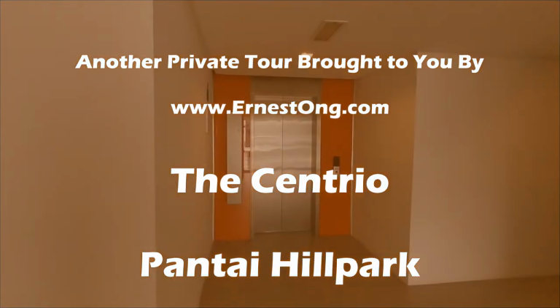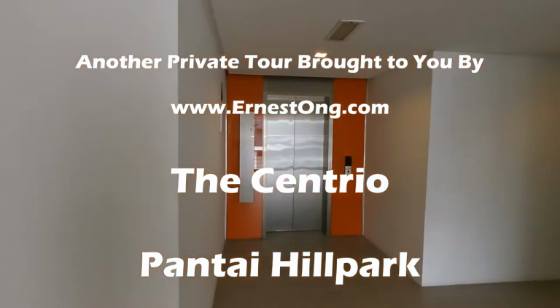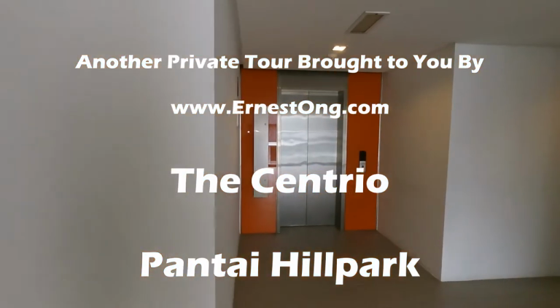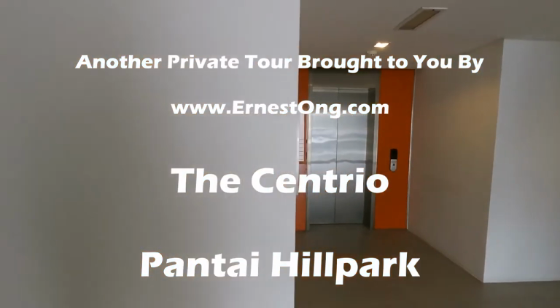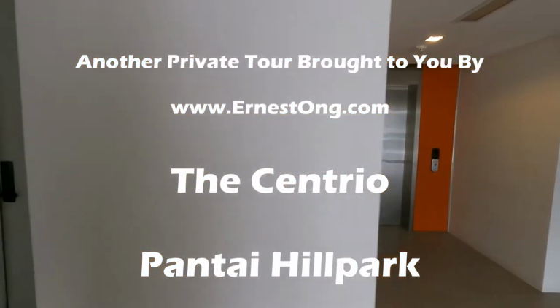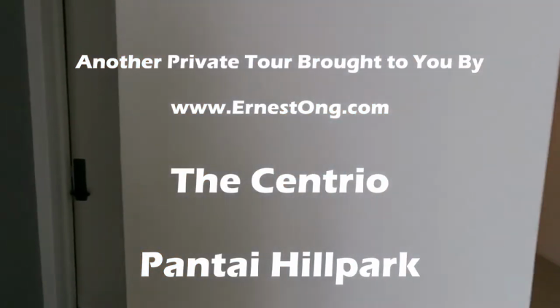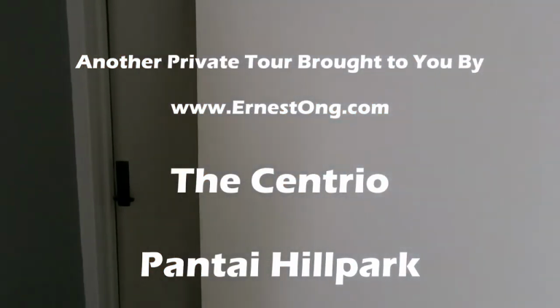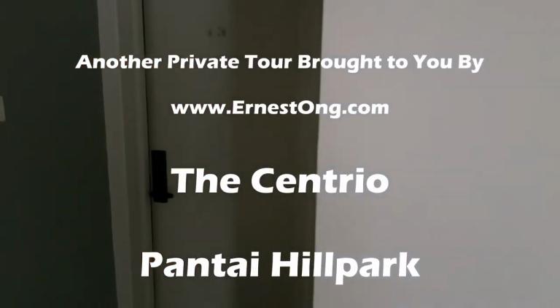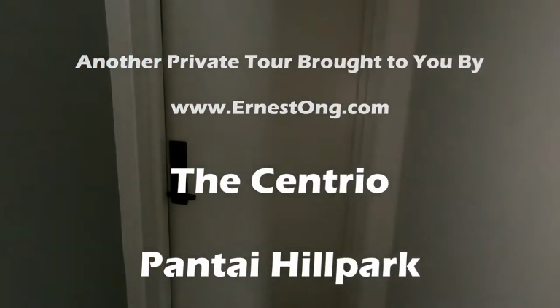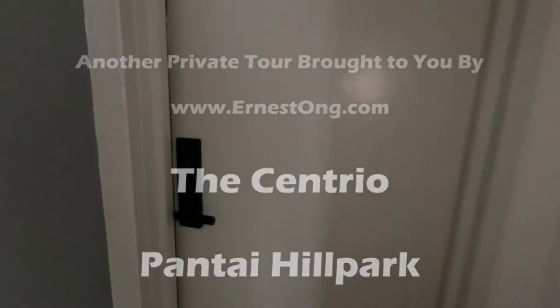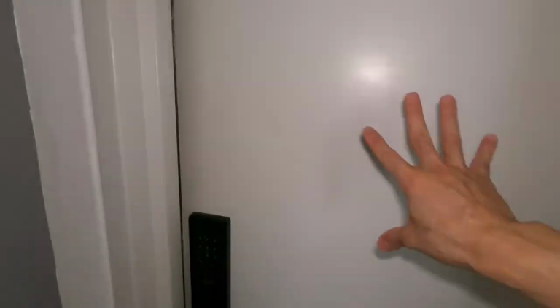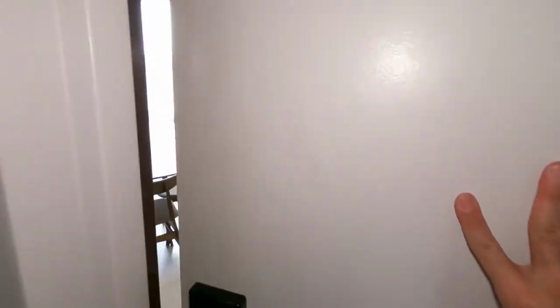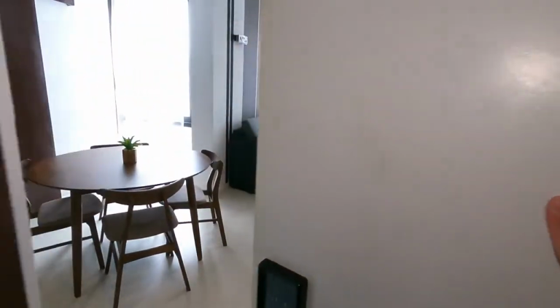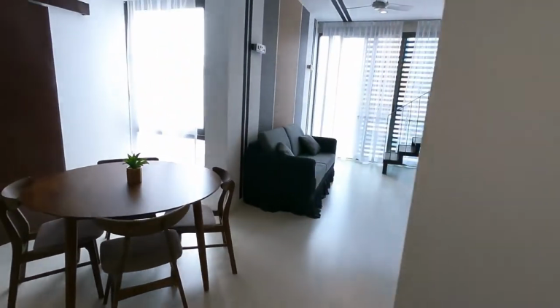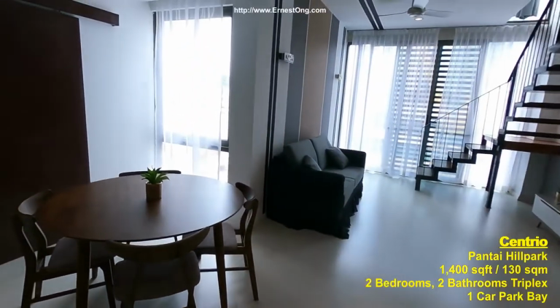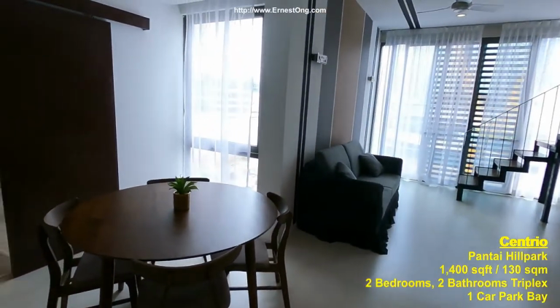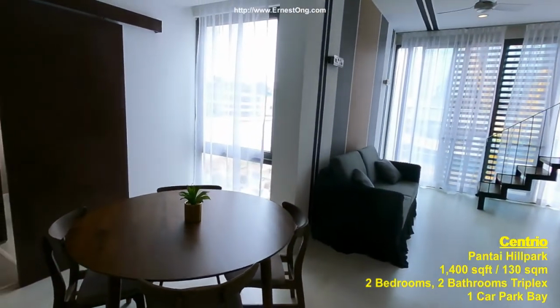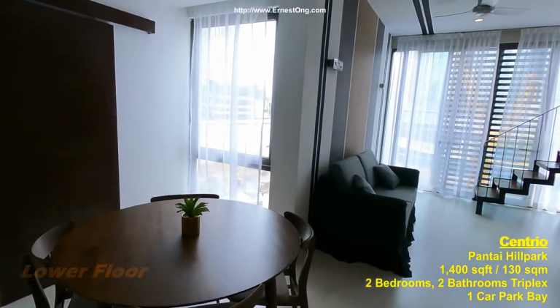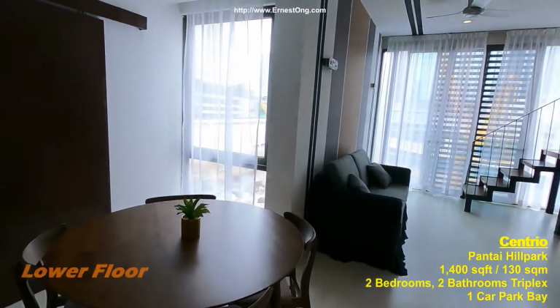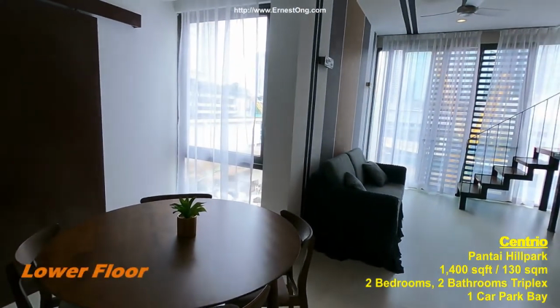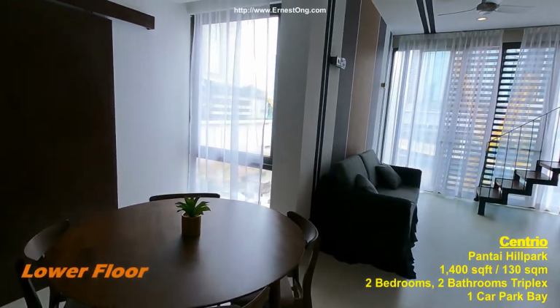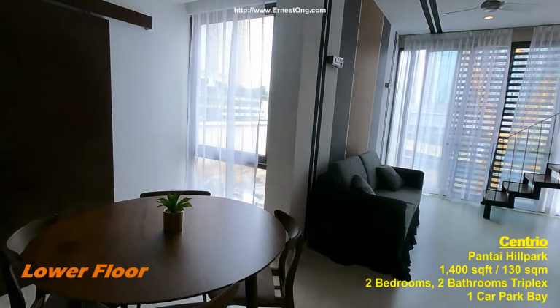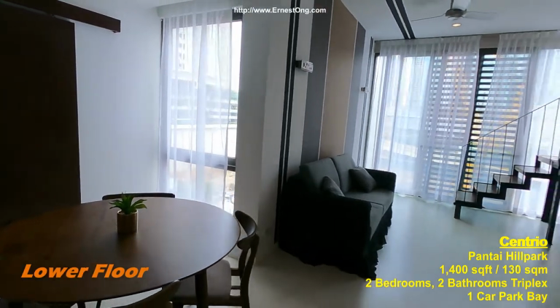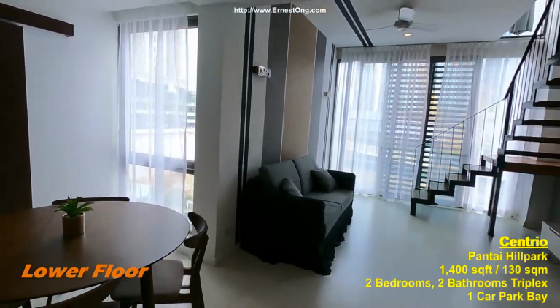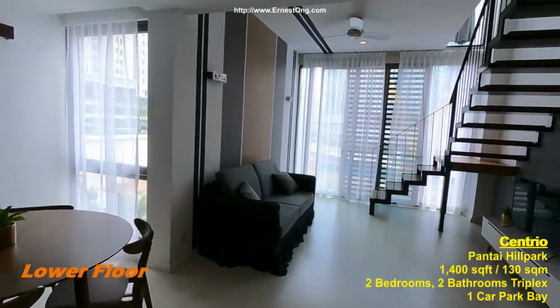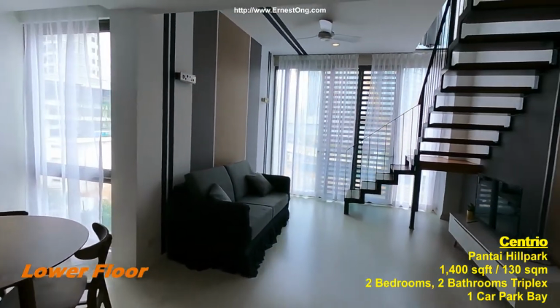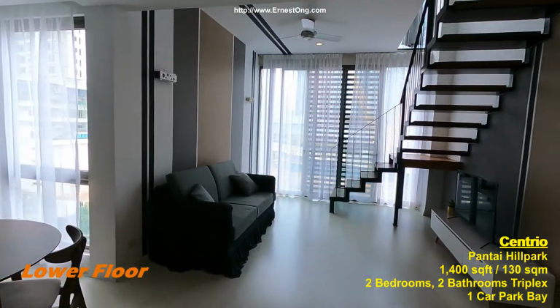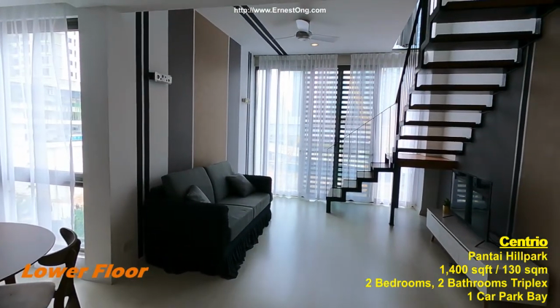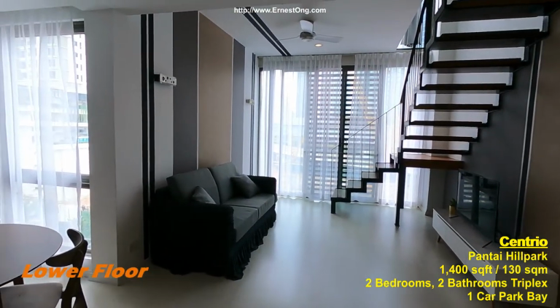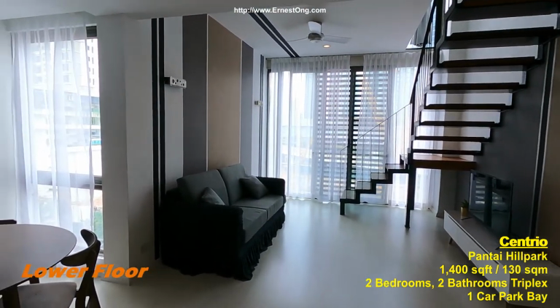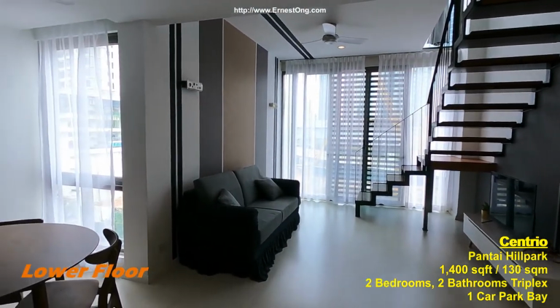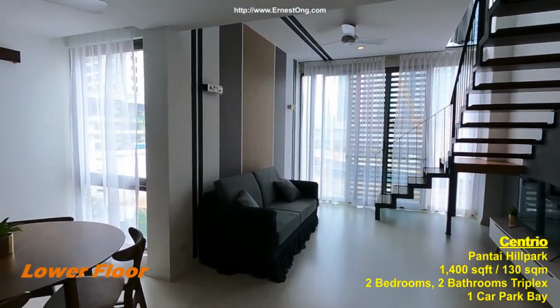Hello, welcome to my channel. In today's video, I have an opportunity to show you a nearly vacant unit in the central Pantai Dalam.